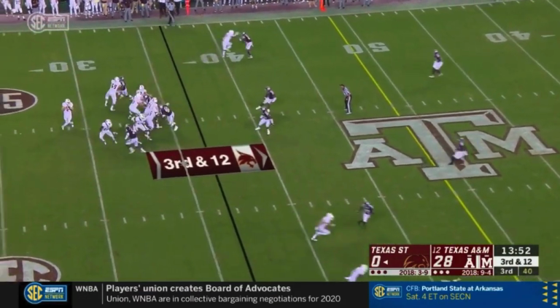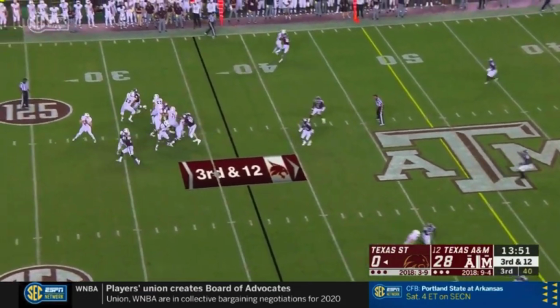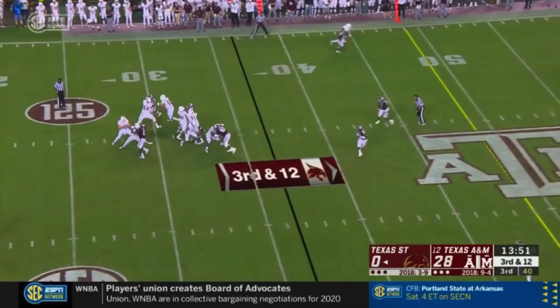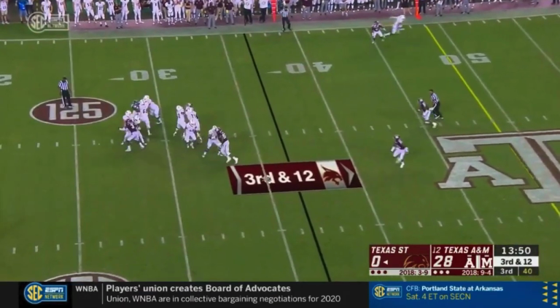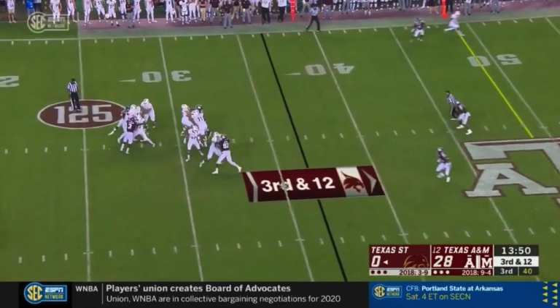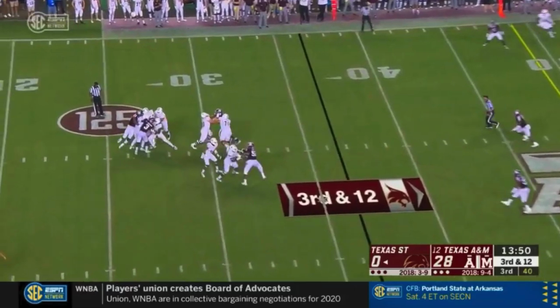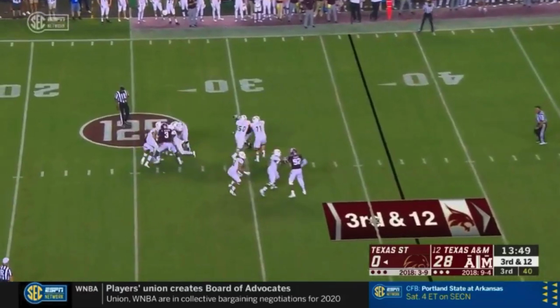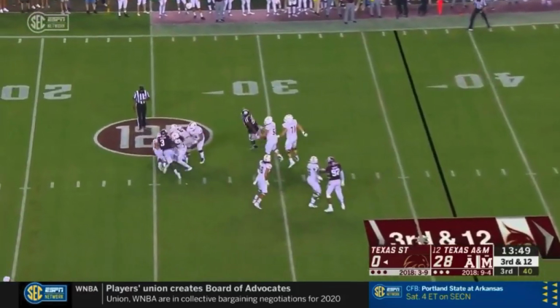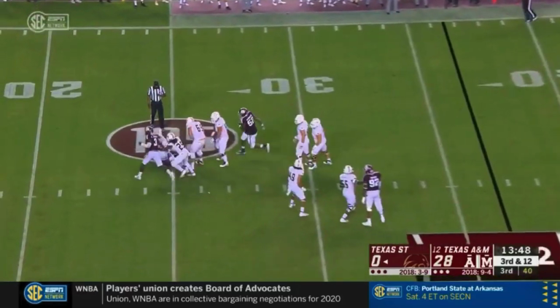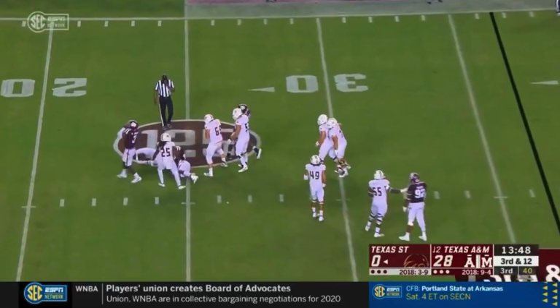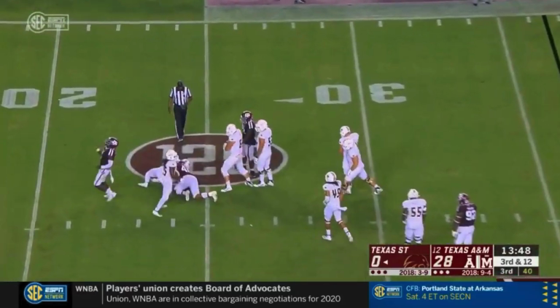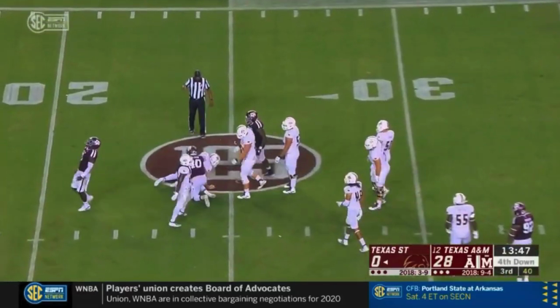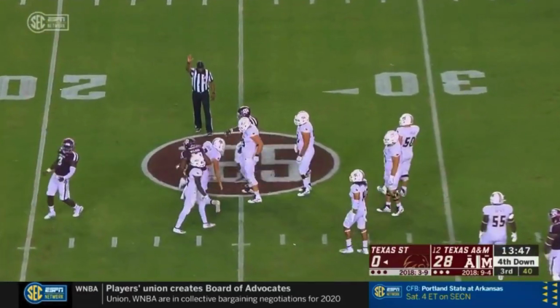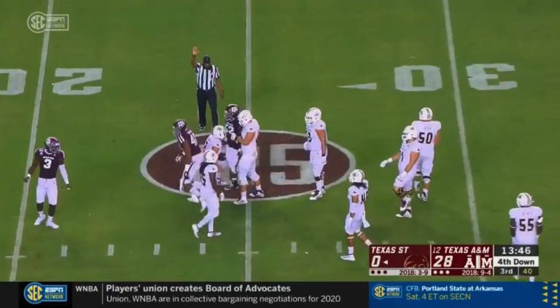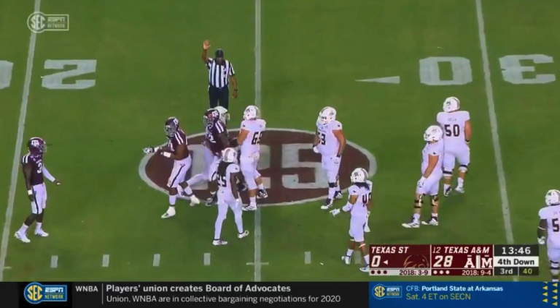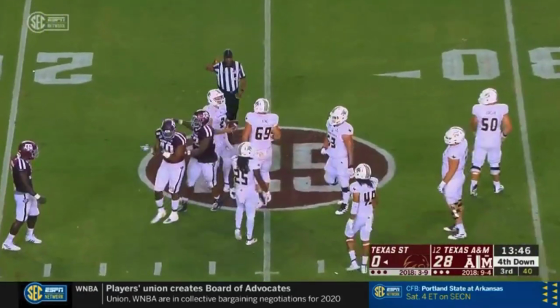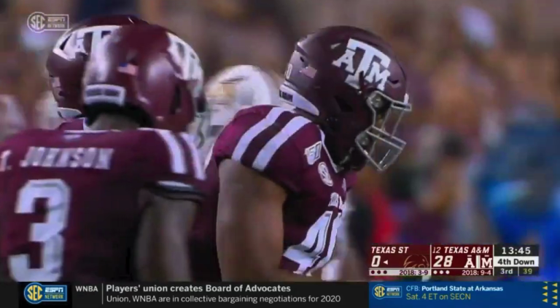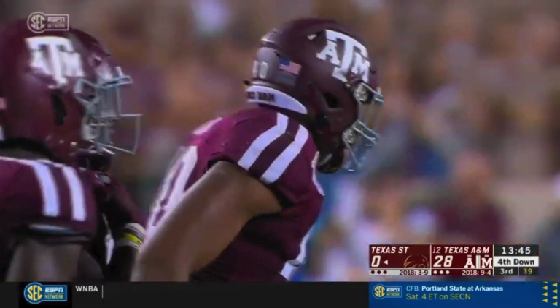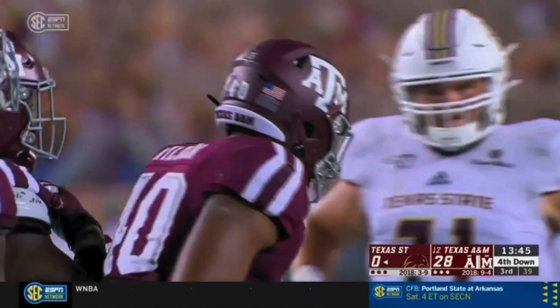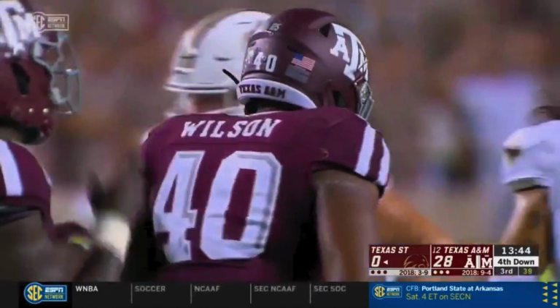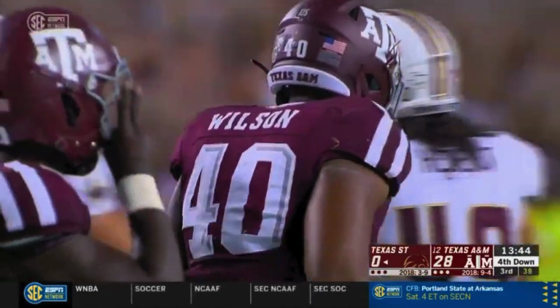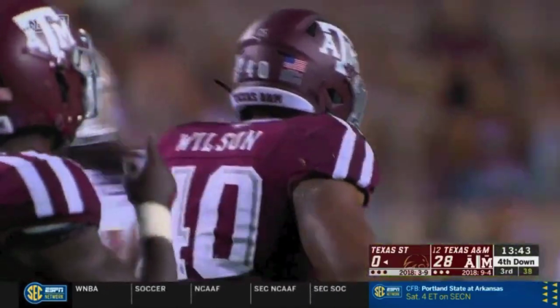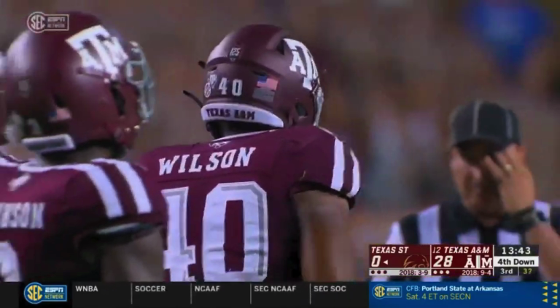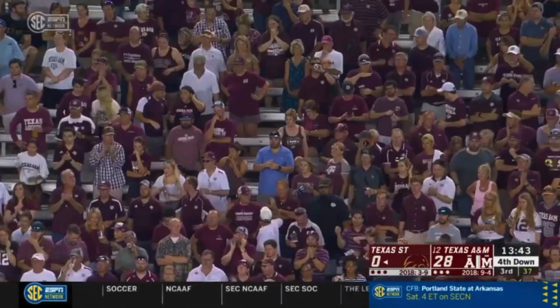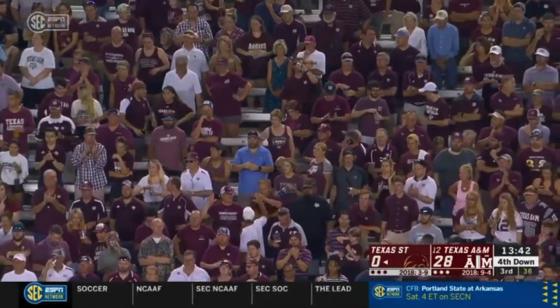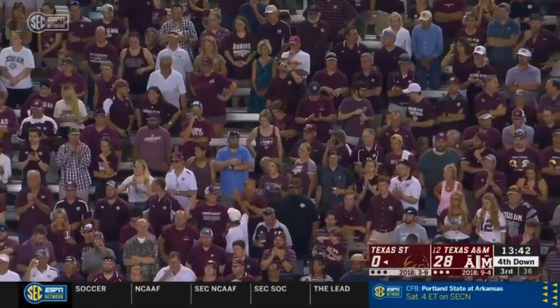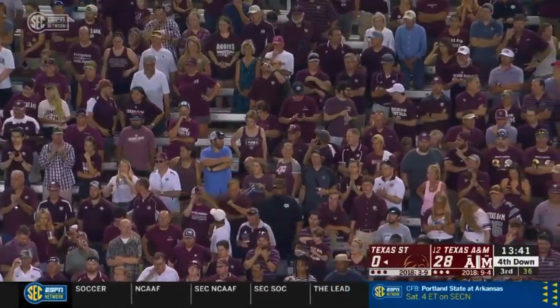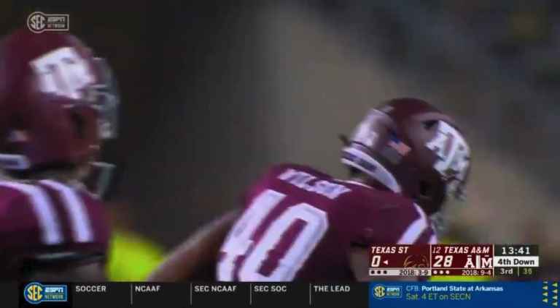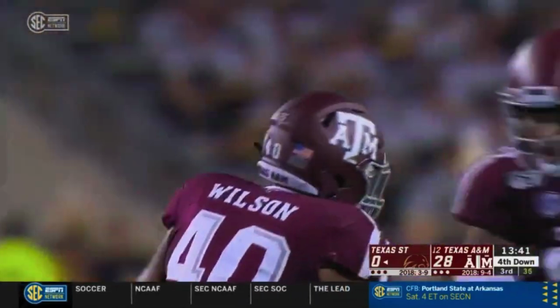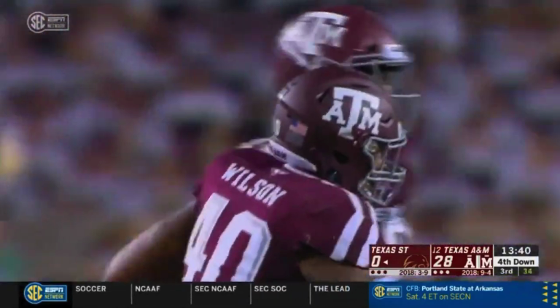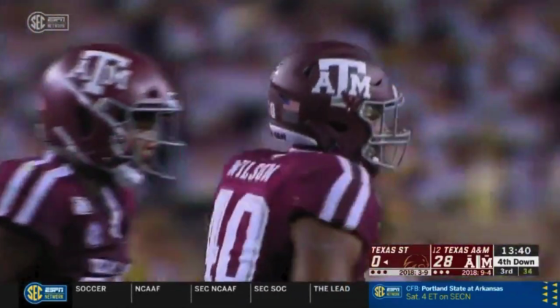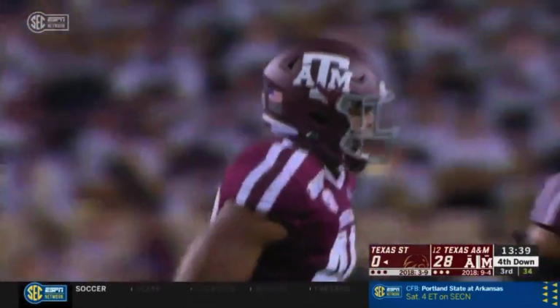Four-man rush, Jensen pressured — and he goes down. Tyree Johnson forced him into the pressure, and it's a third sack of the night for Texas A&M.